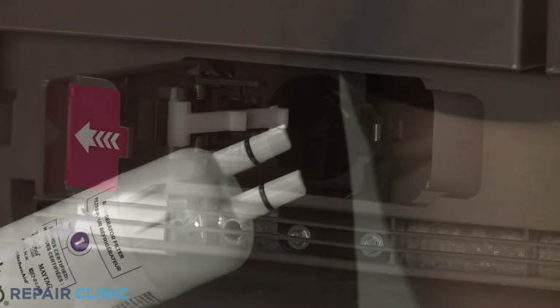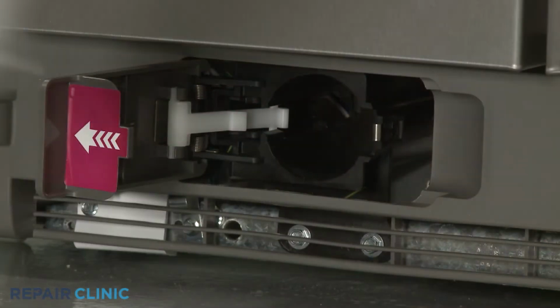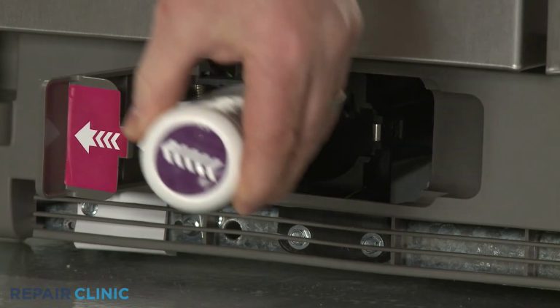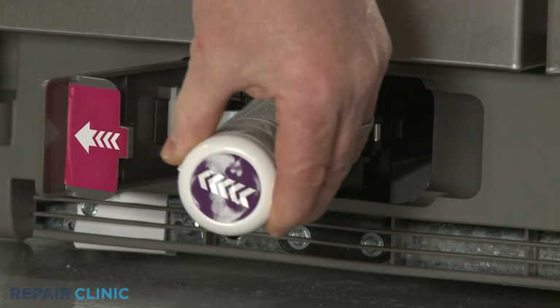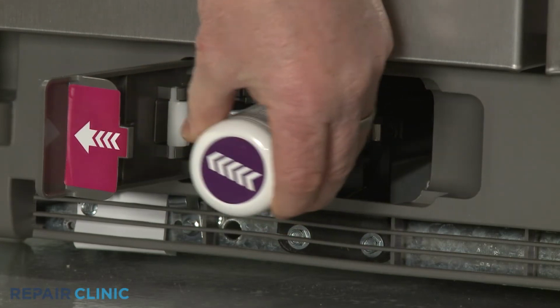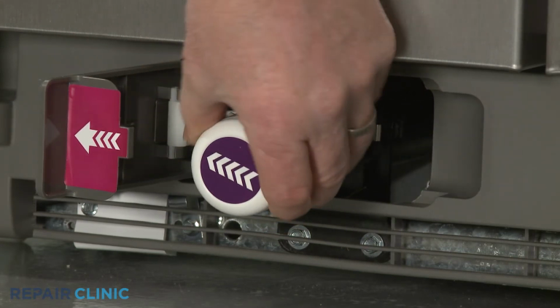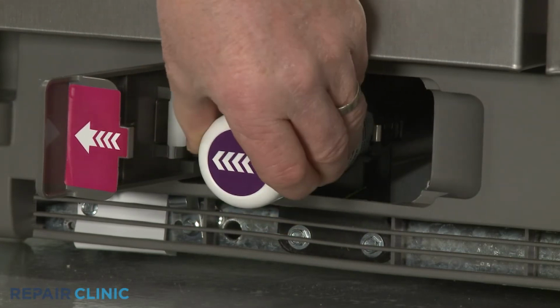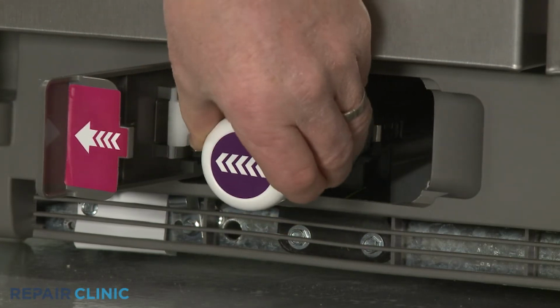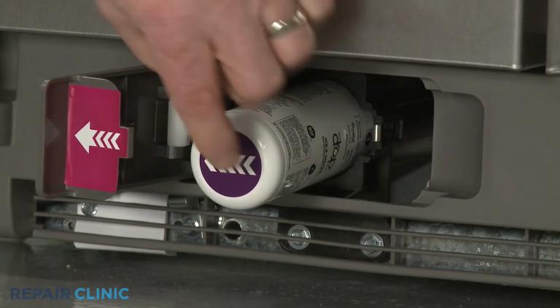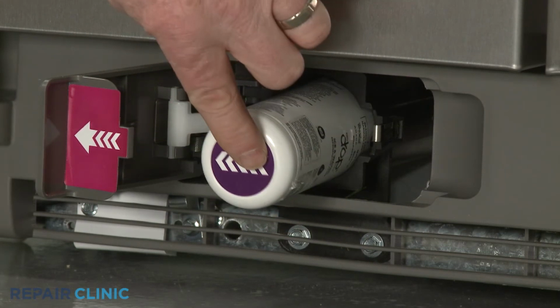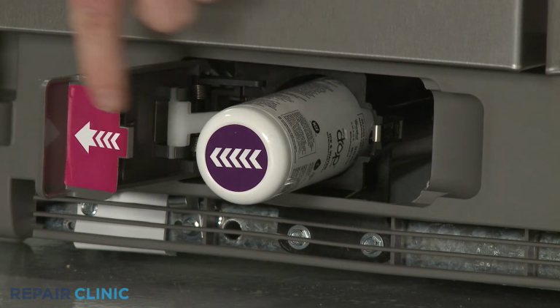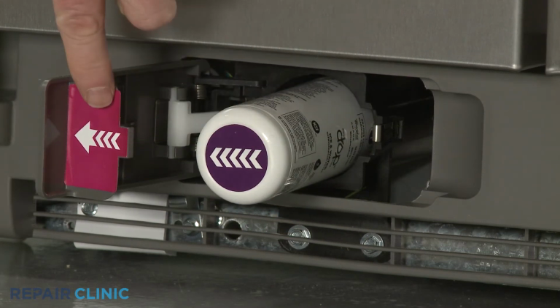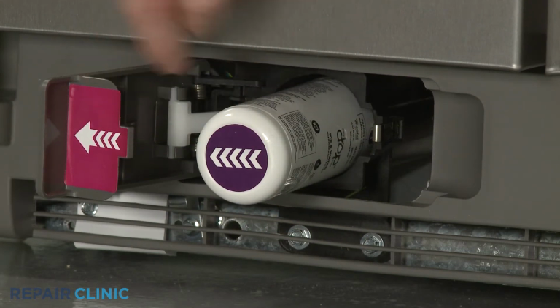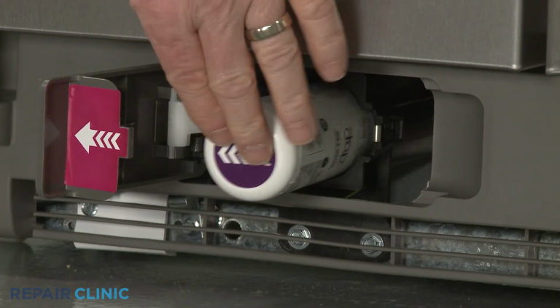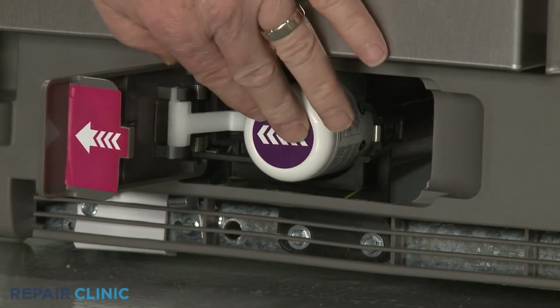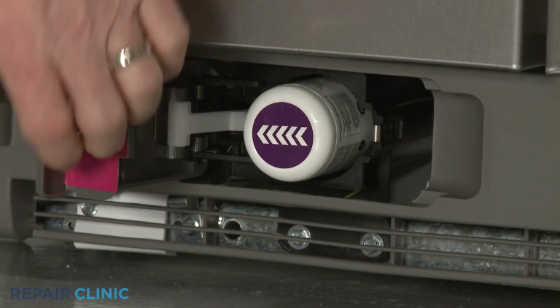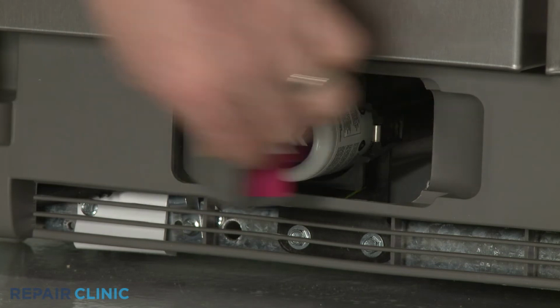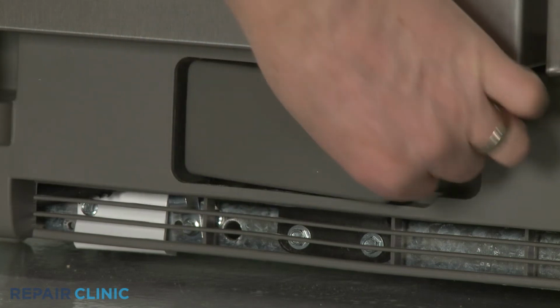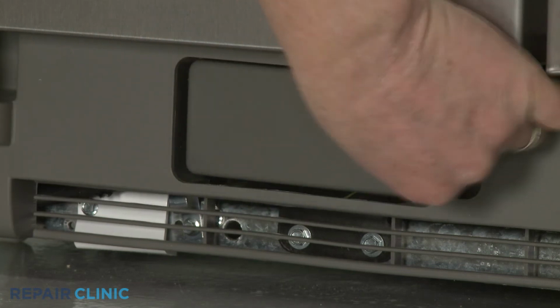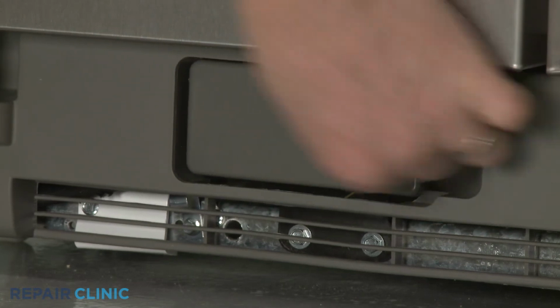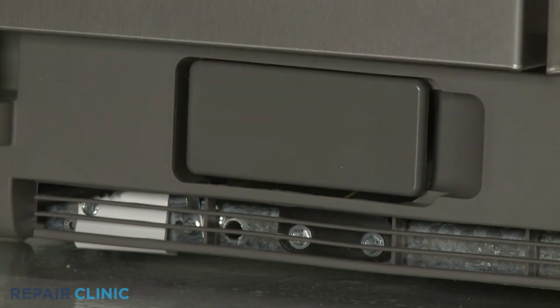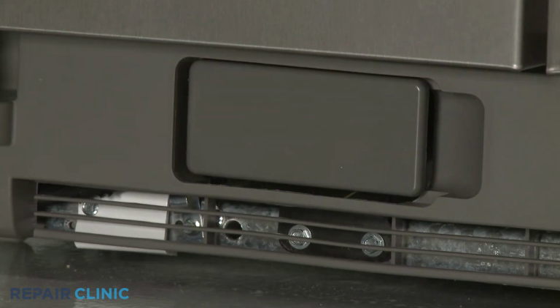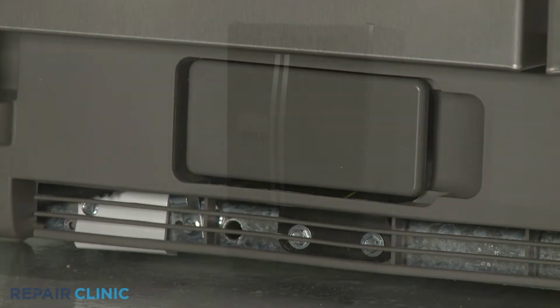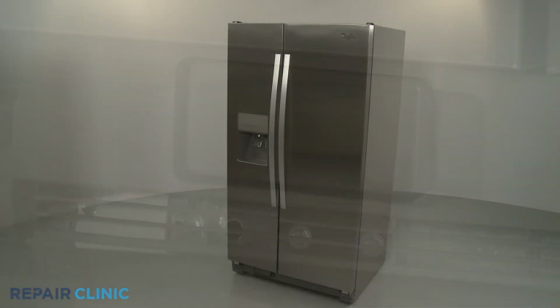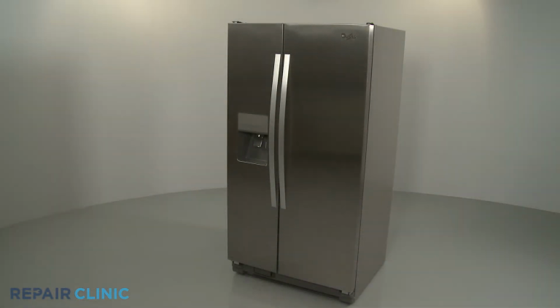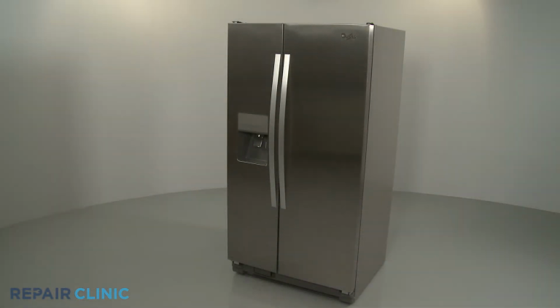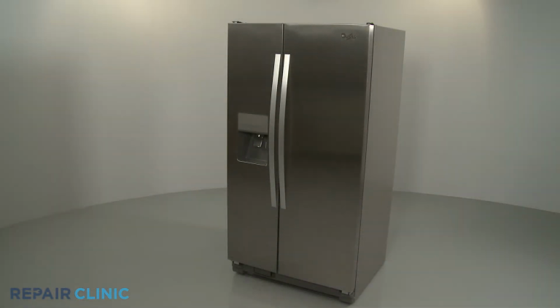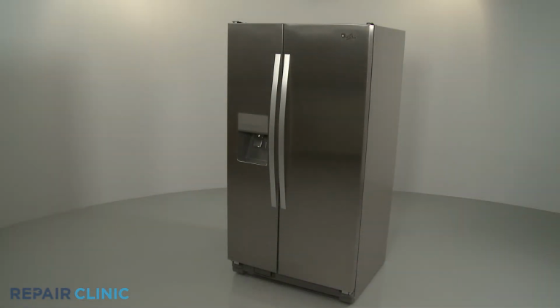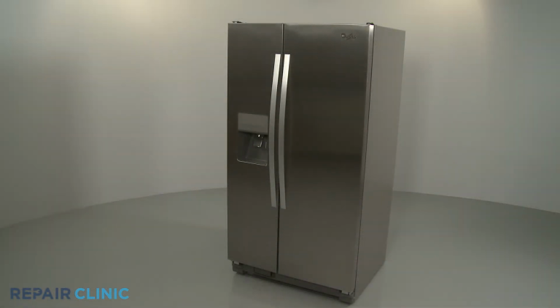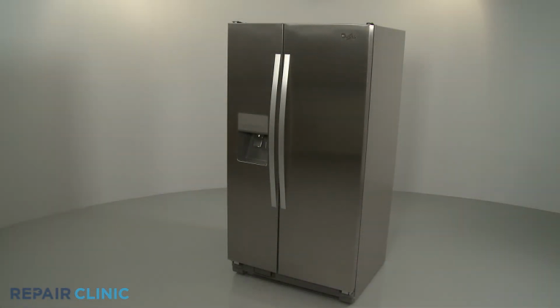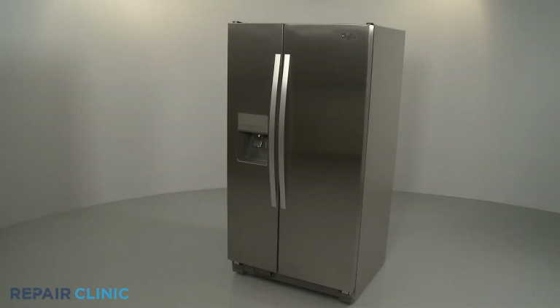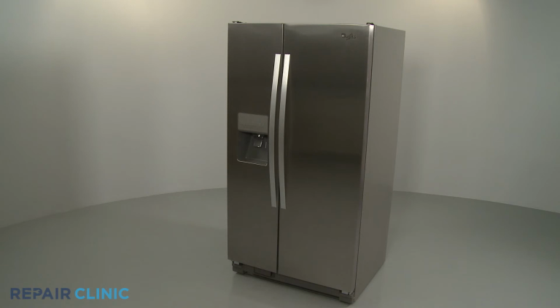With the arrow on the bottom facing left, insert the filter into the housing, then close the cover. Be aware, you should run water through the system to flush out the lines before drinking.